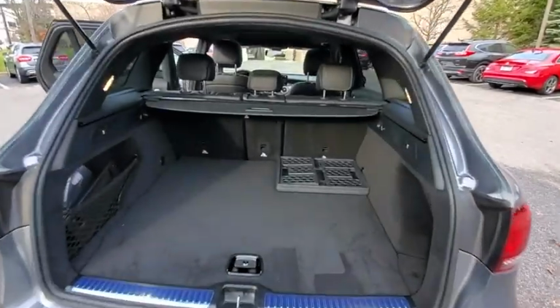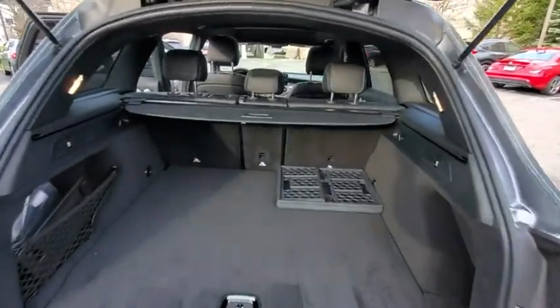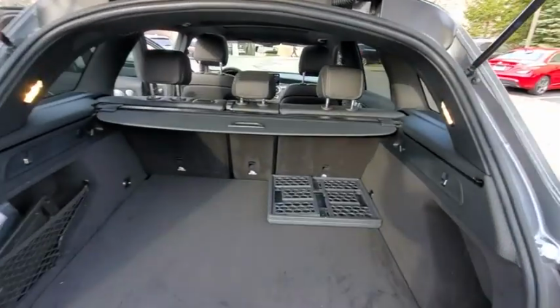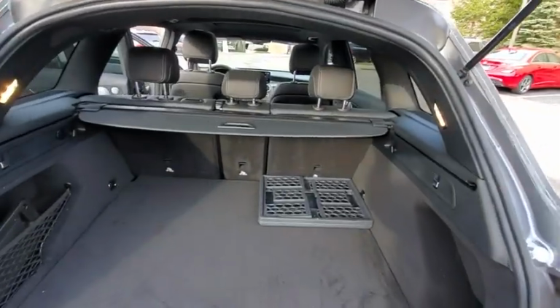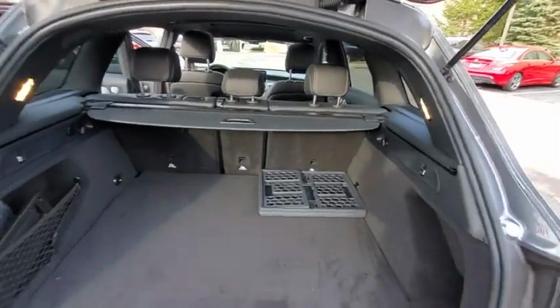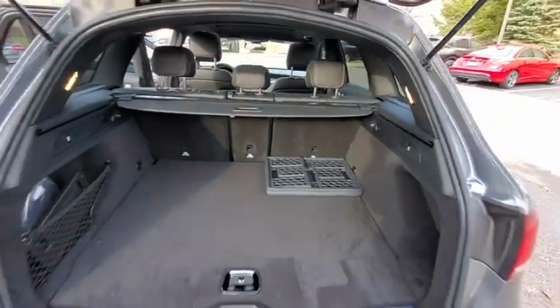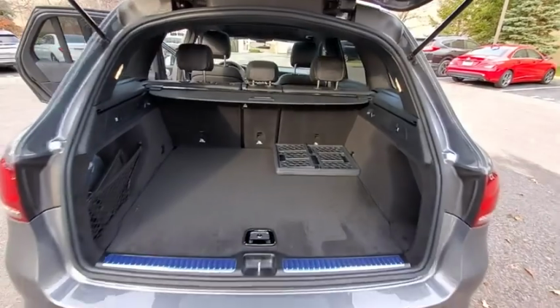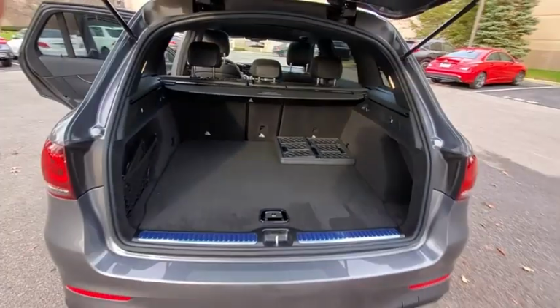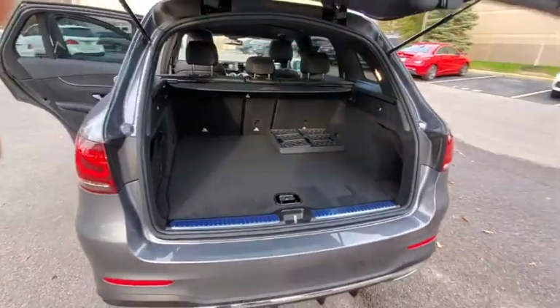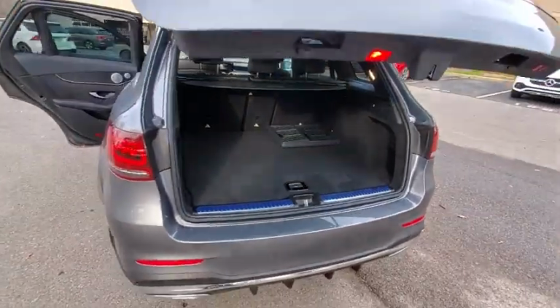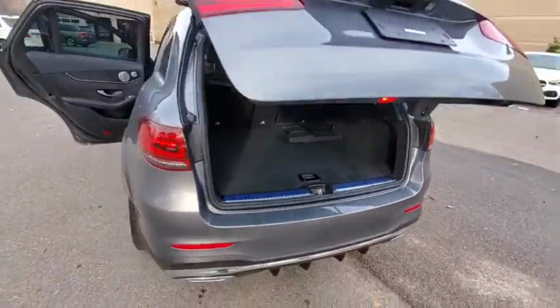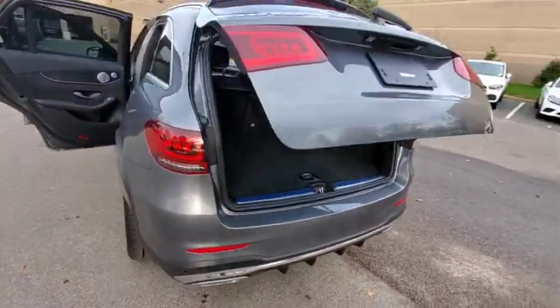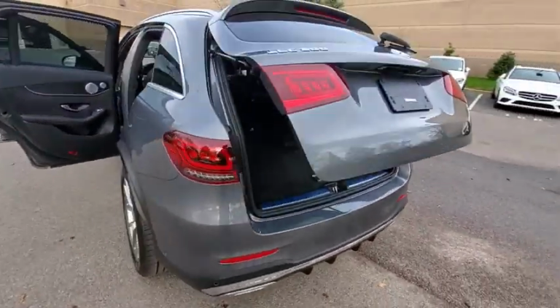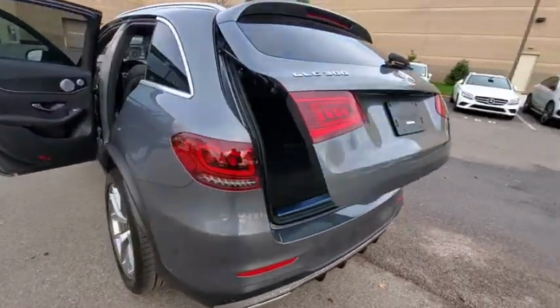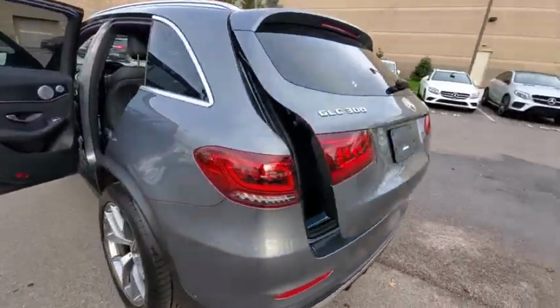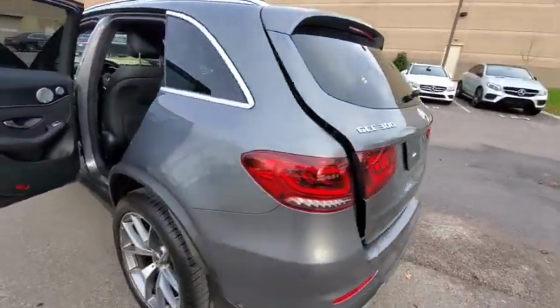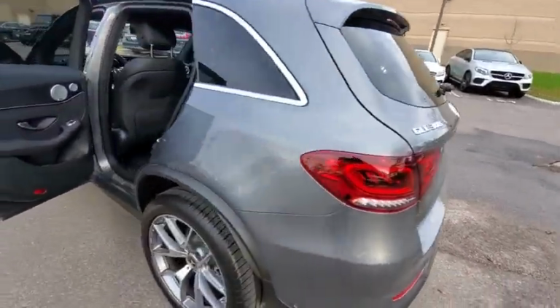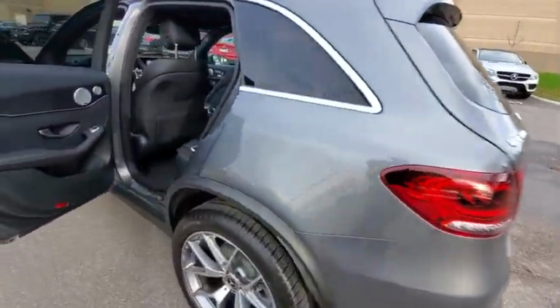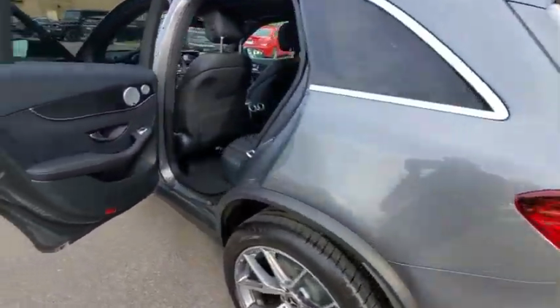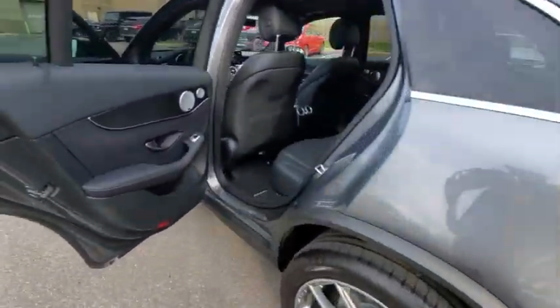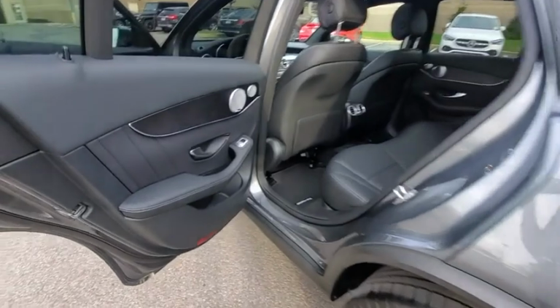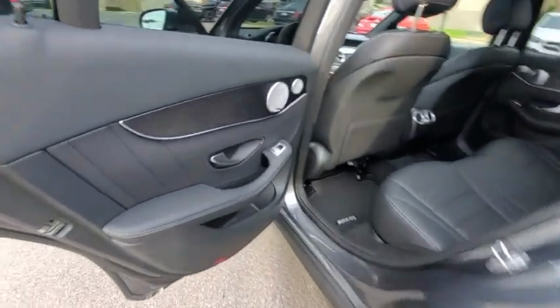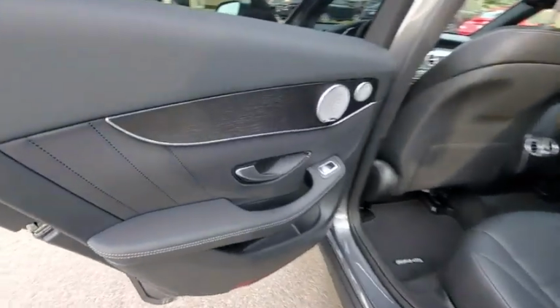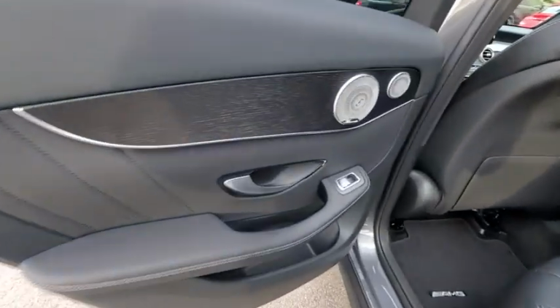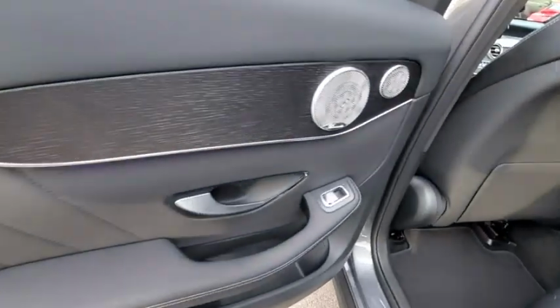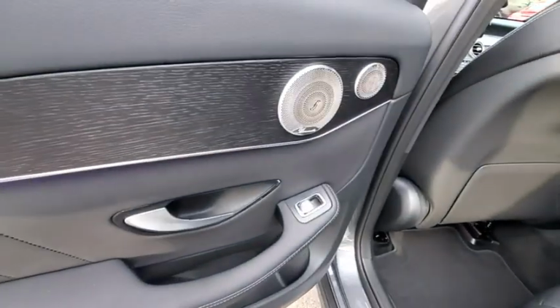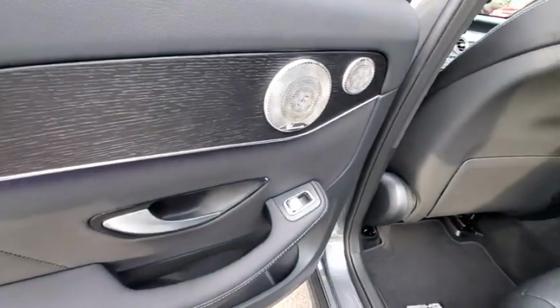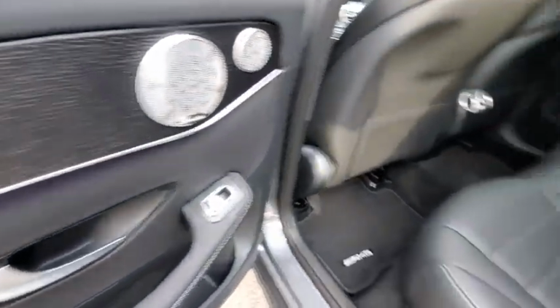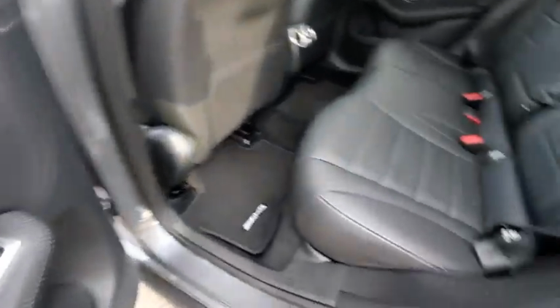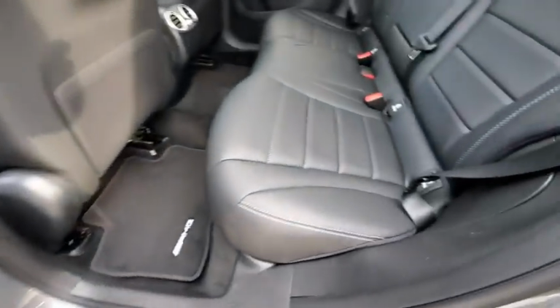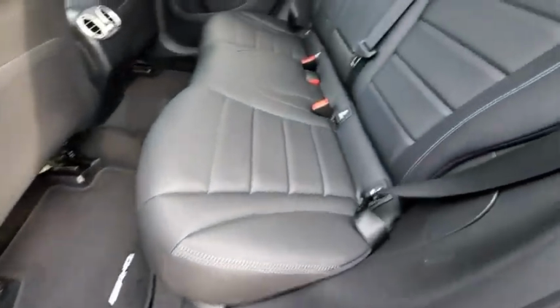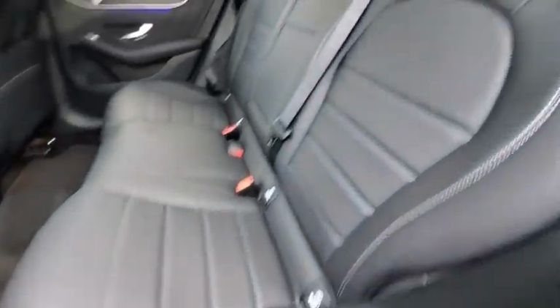Power passenger seat, power liftgate, traction control, dual airbags, power steering, four-wheel disc brakes, active suspension system, power windows, heated front seats, security system.